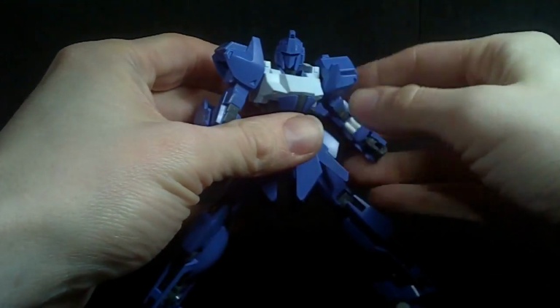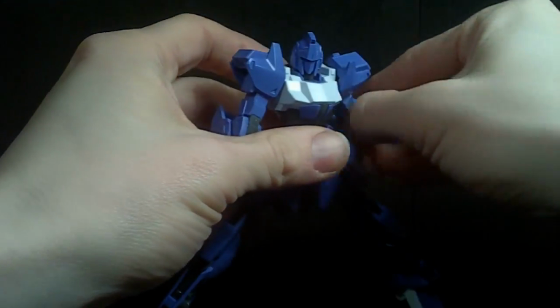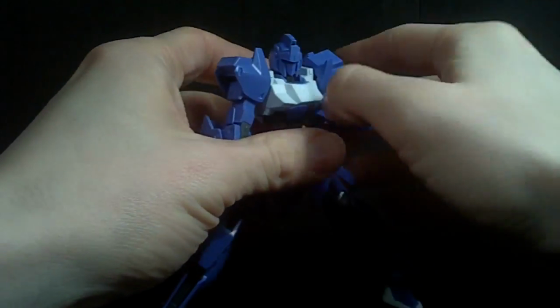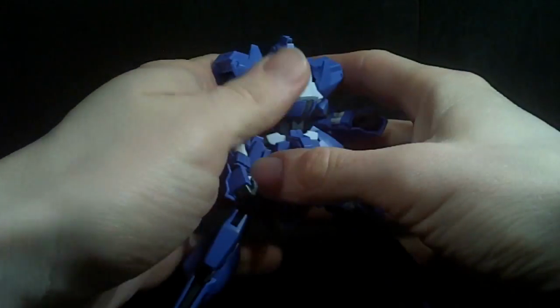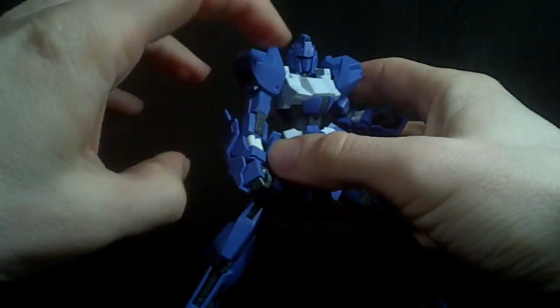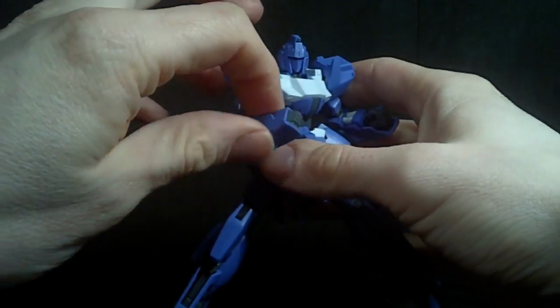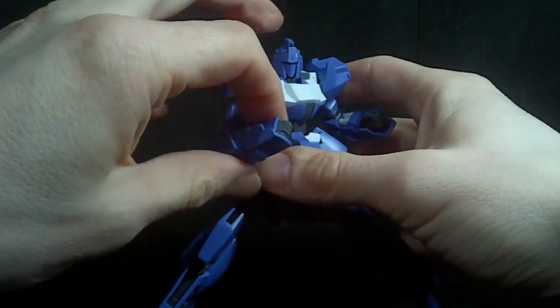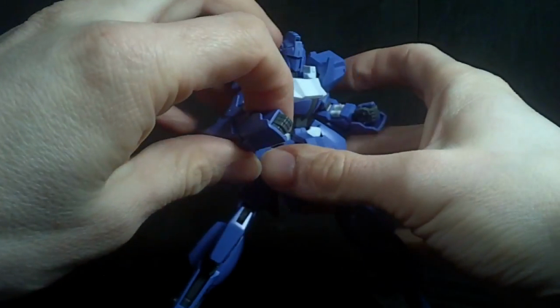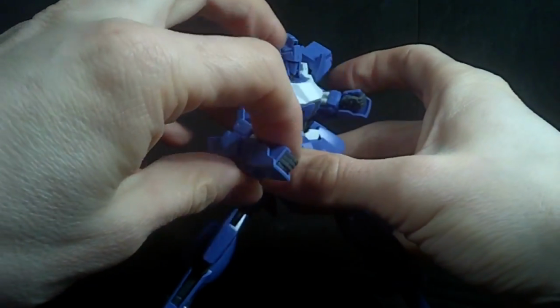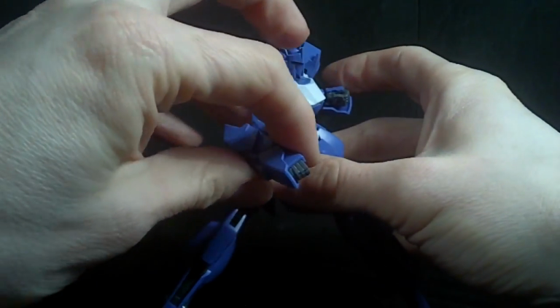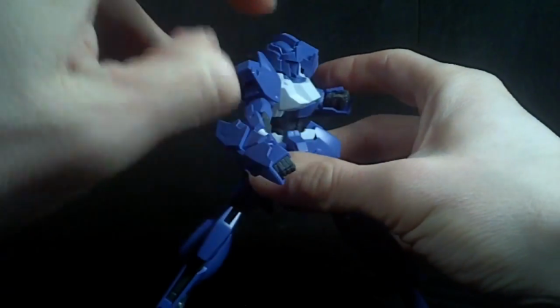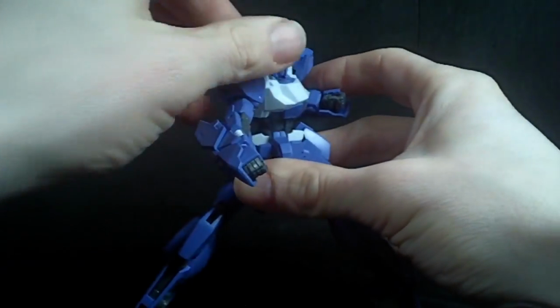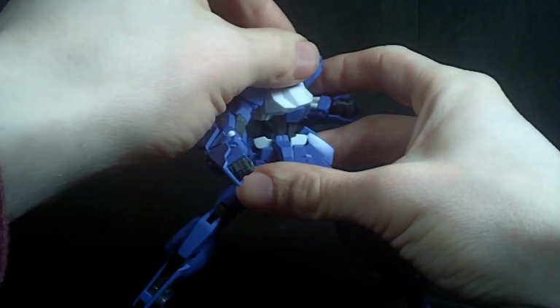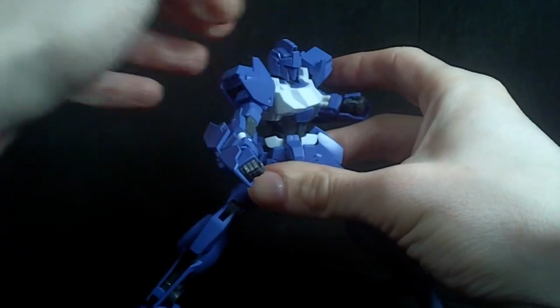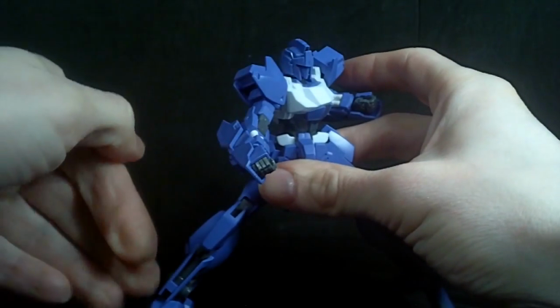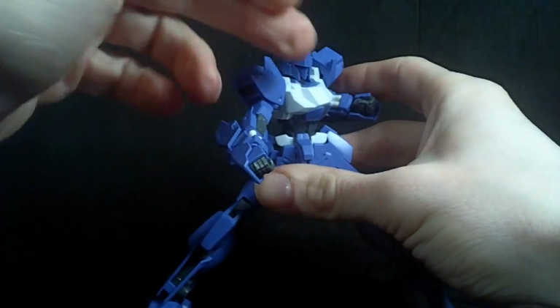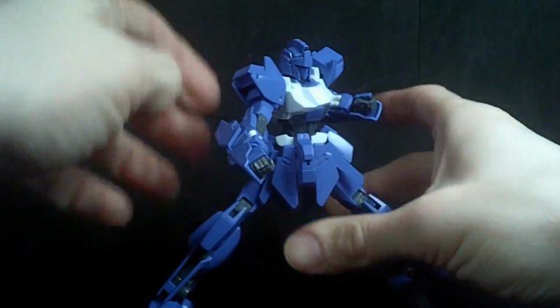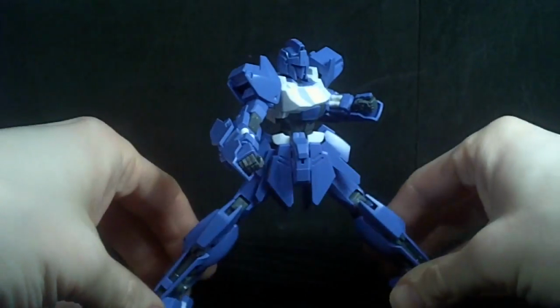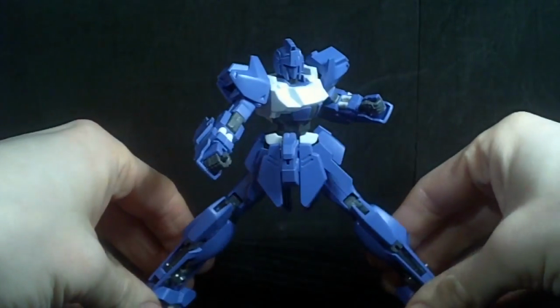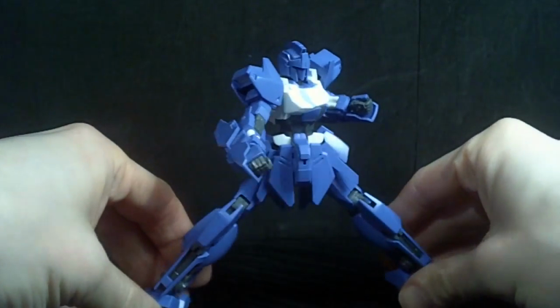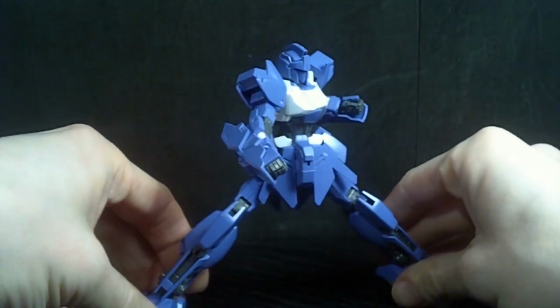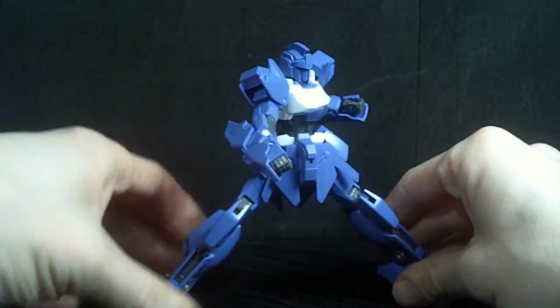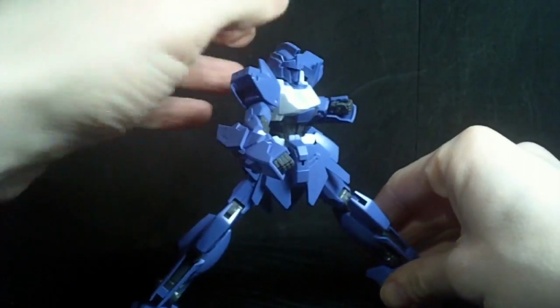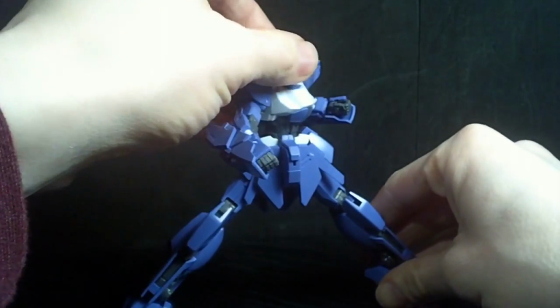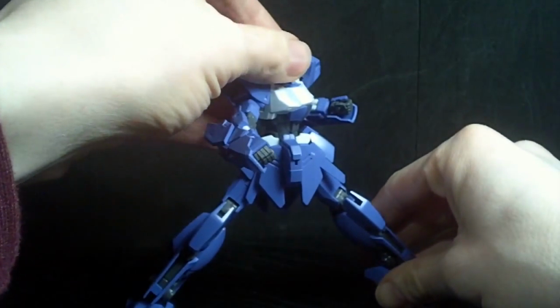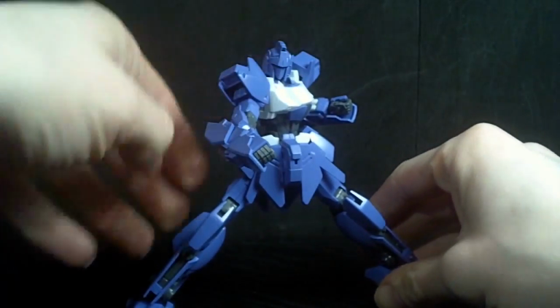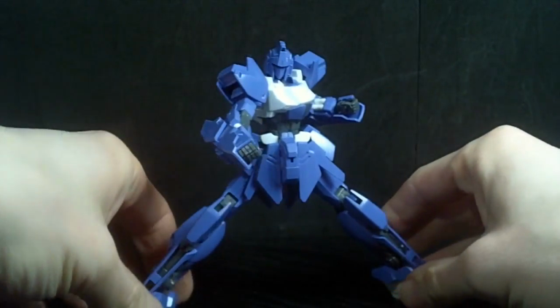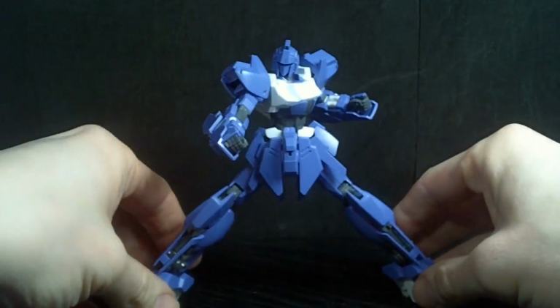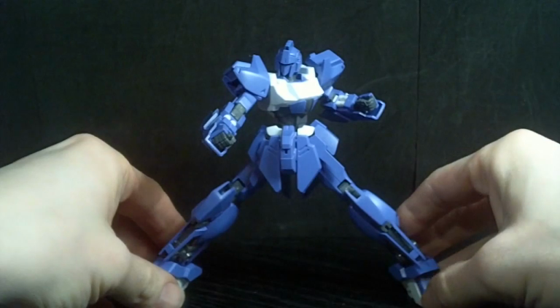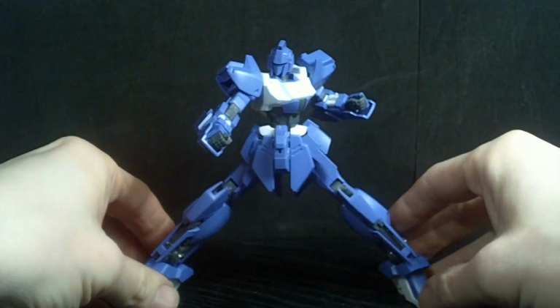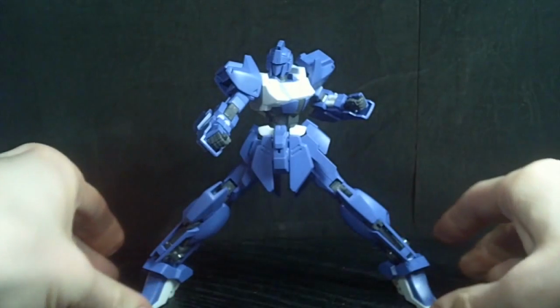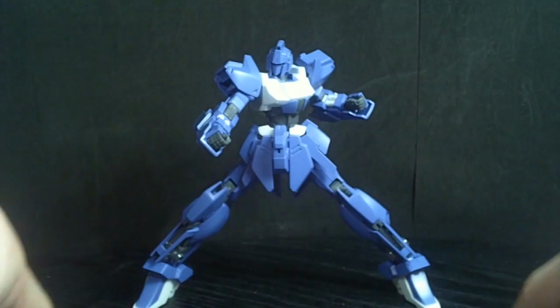This is really made for good dynamic poses. With those ankles and the torso, you get really good articulation.